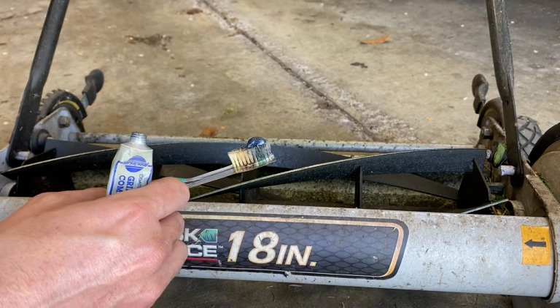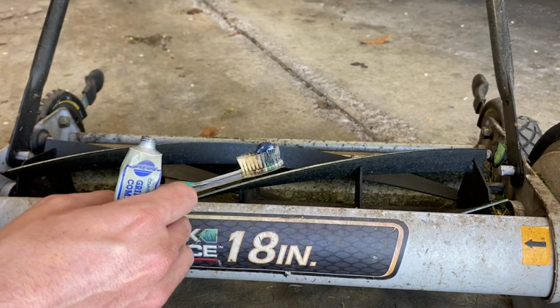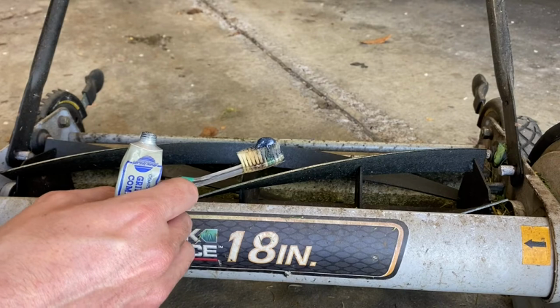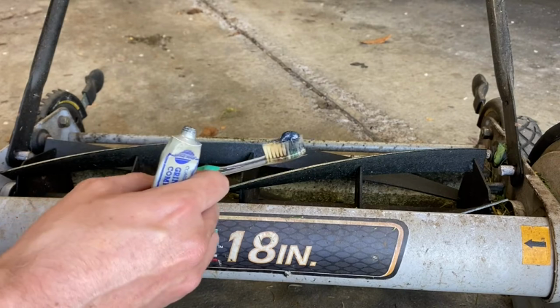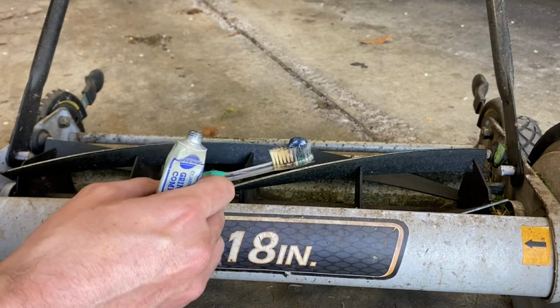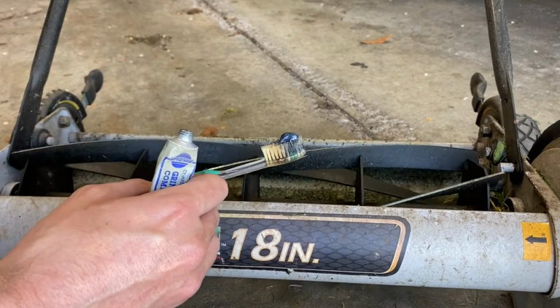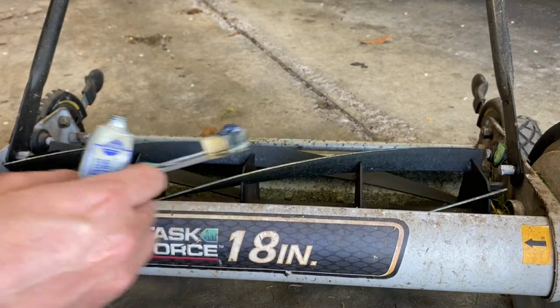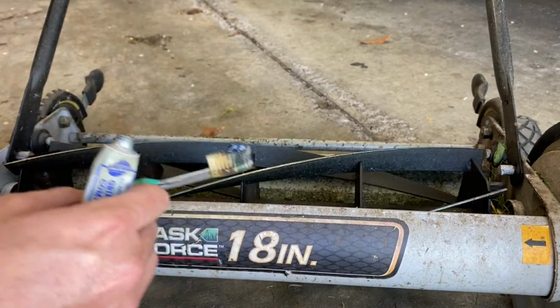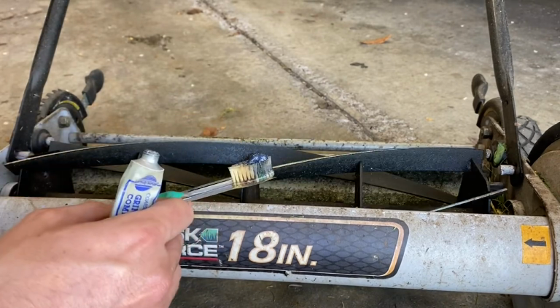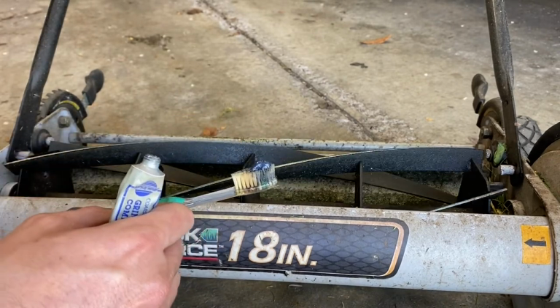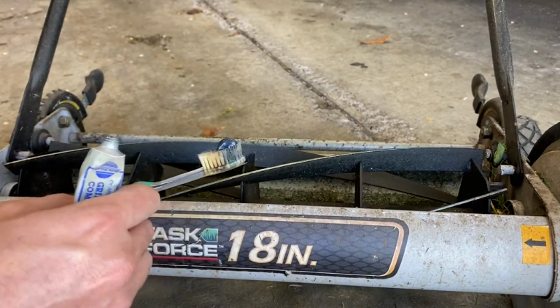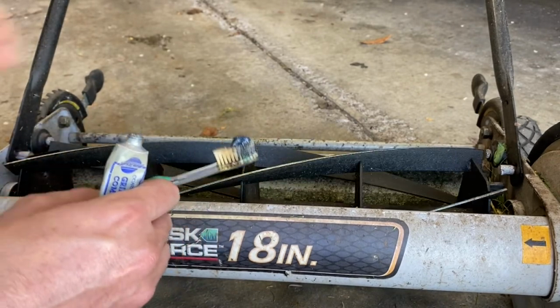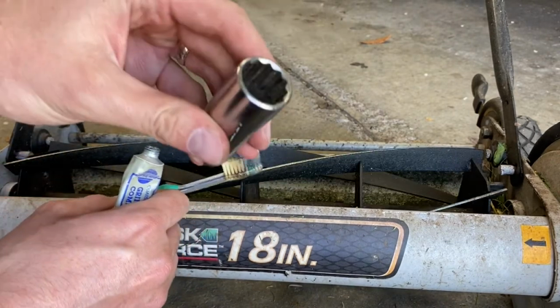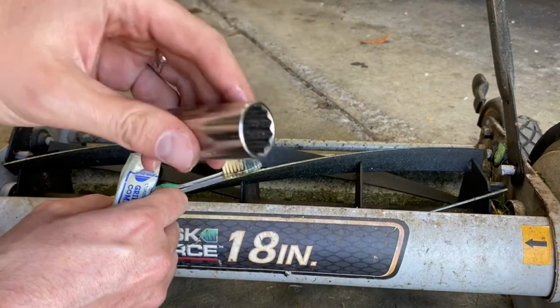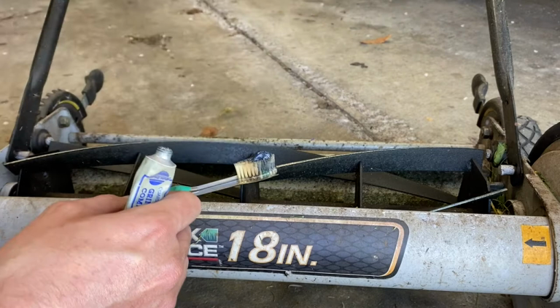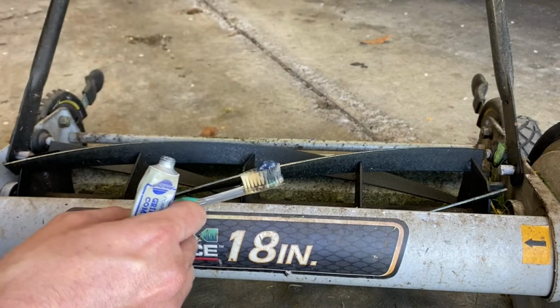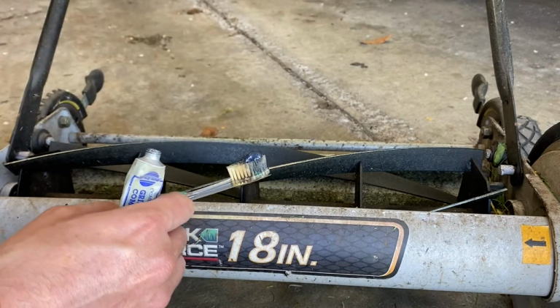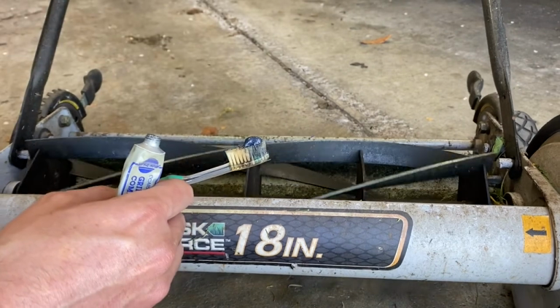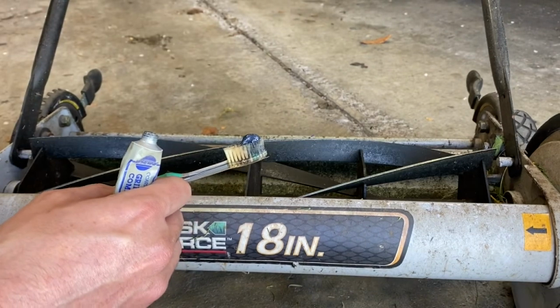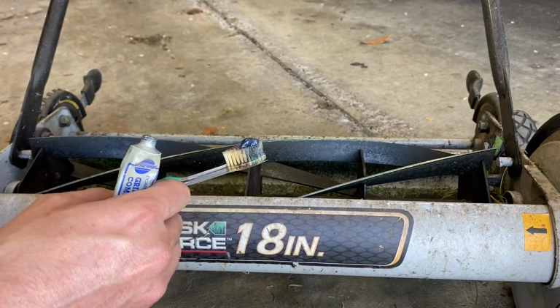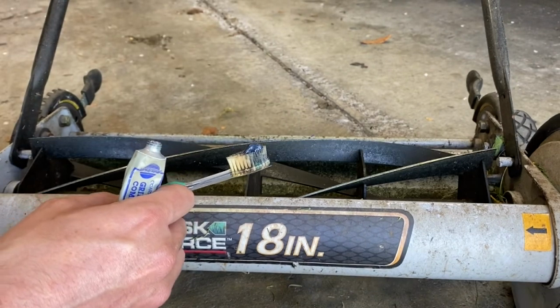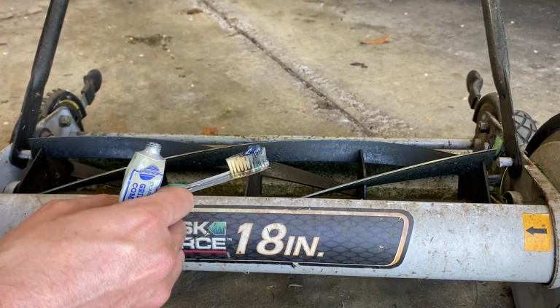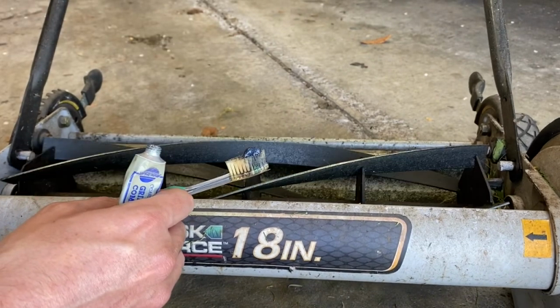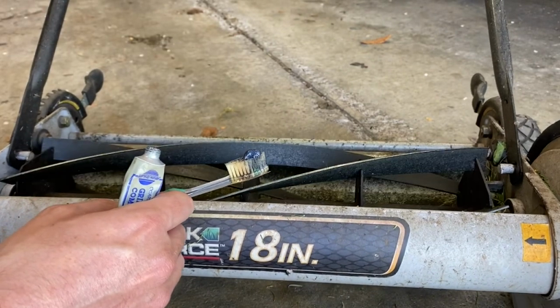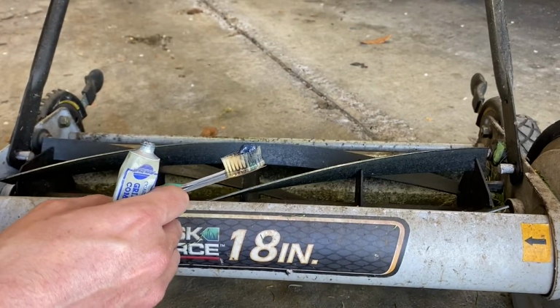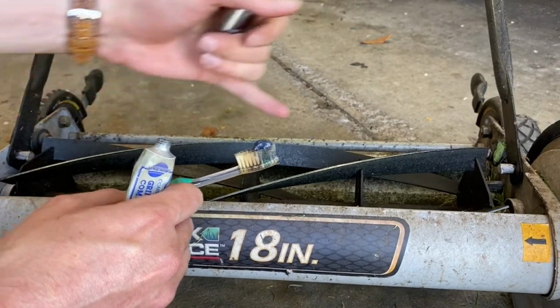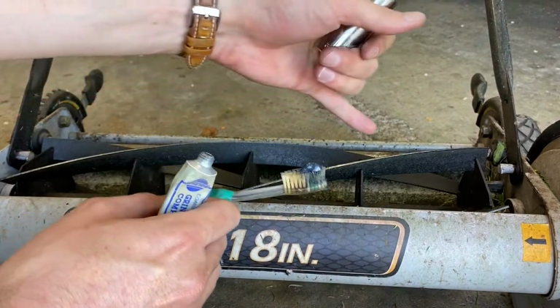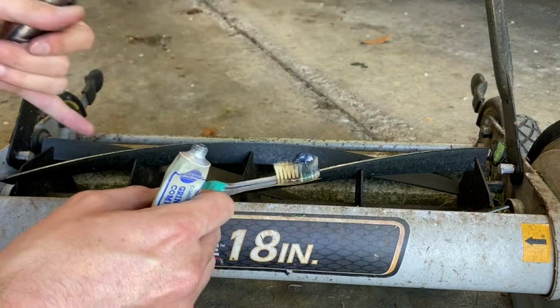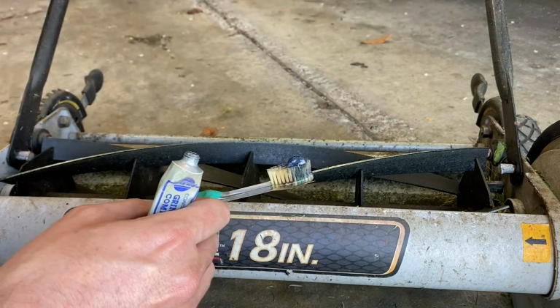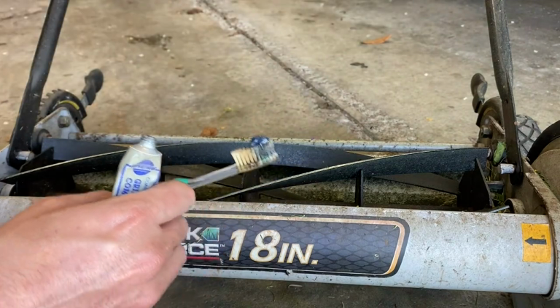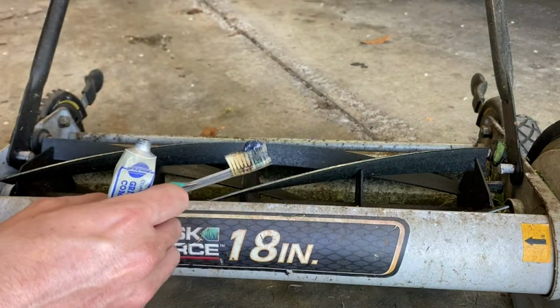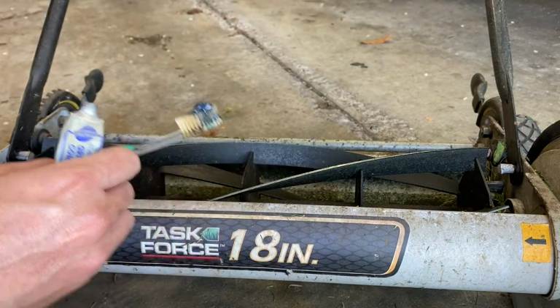I'm going to use our deep socket to turn the blade as we go, so I can rotate it through and get grinding compound on each part of the blade.